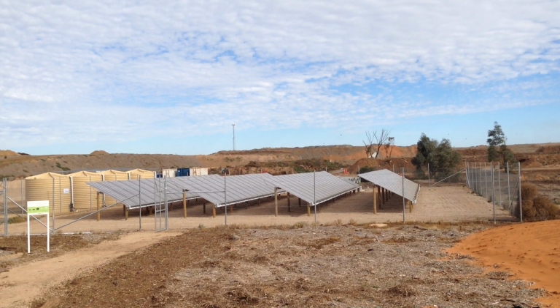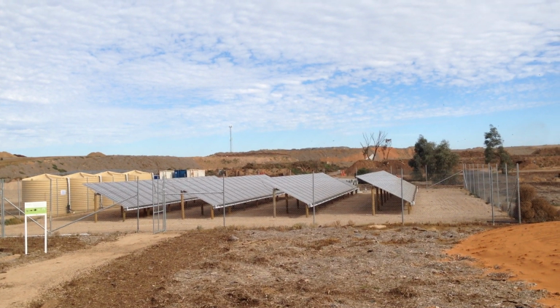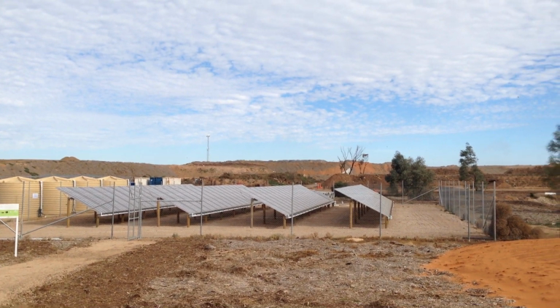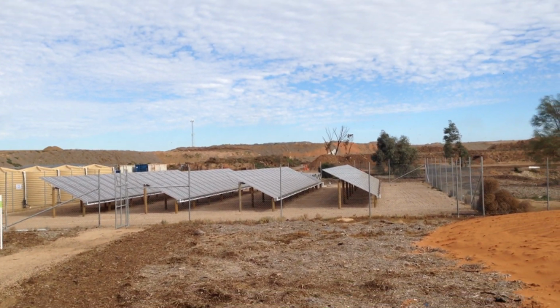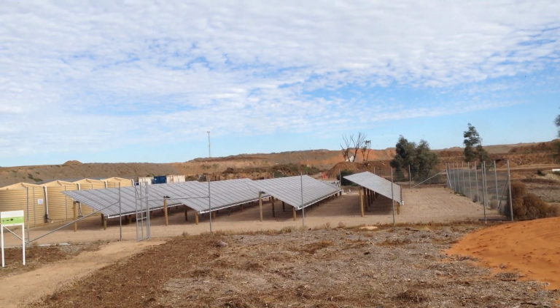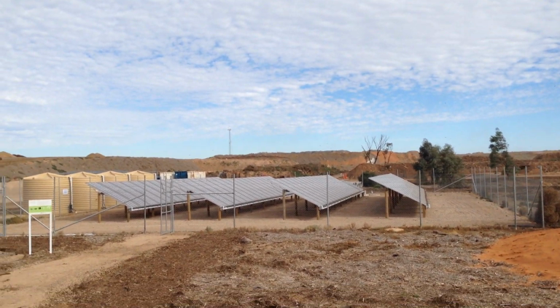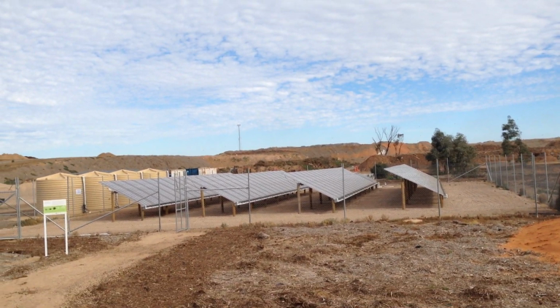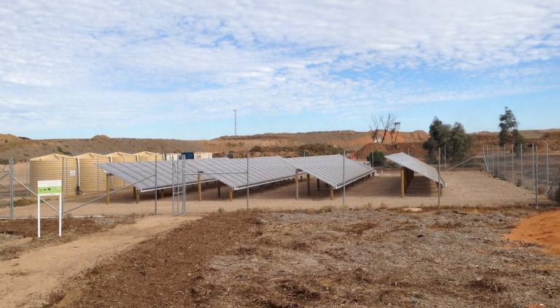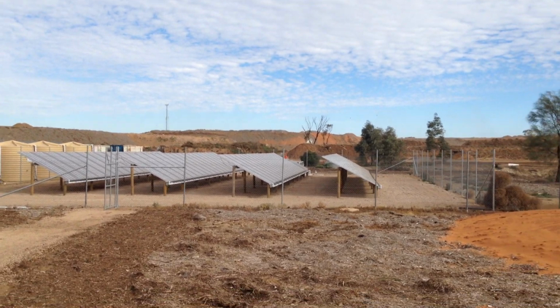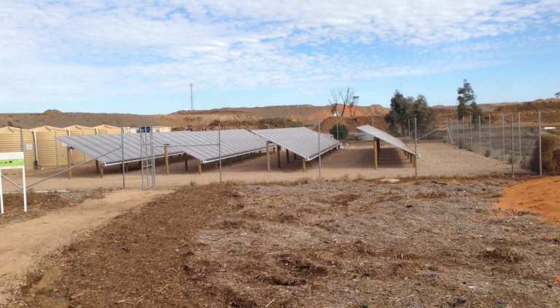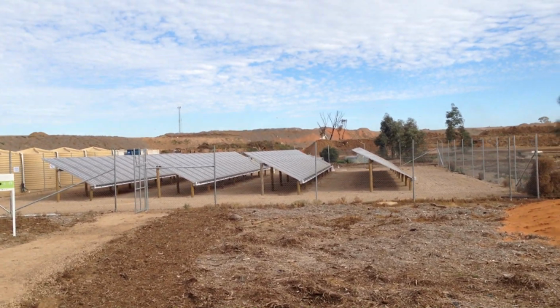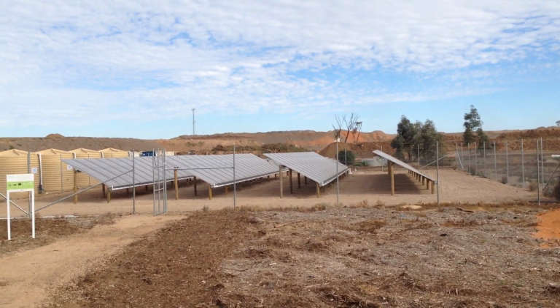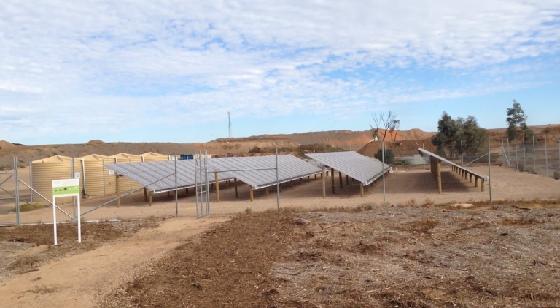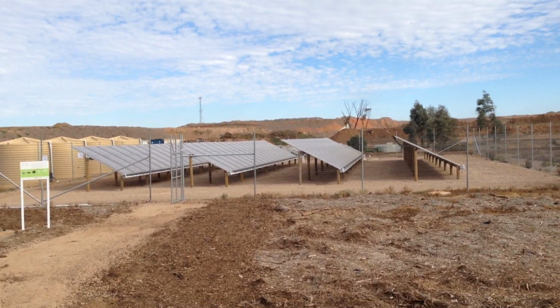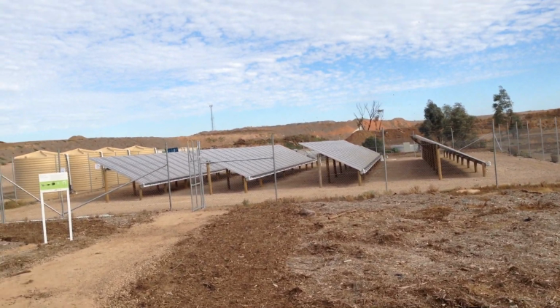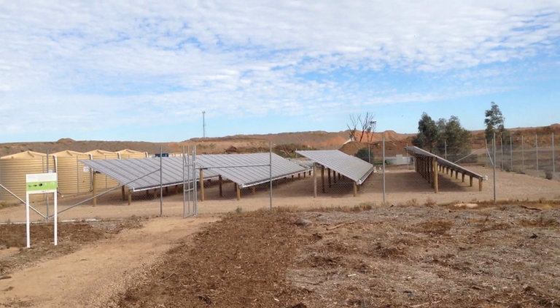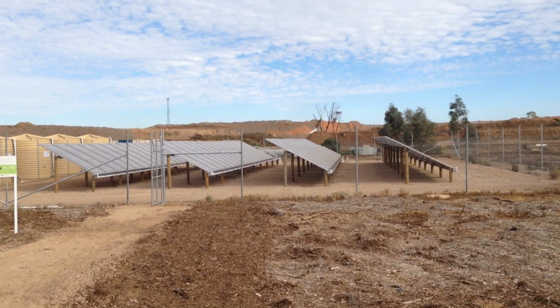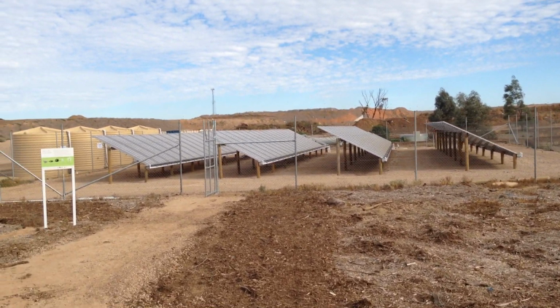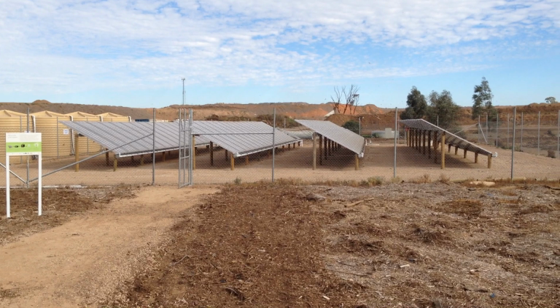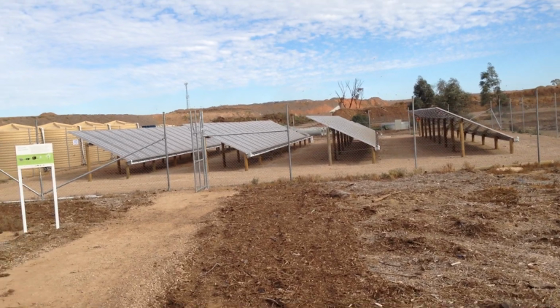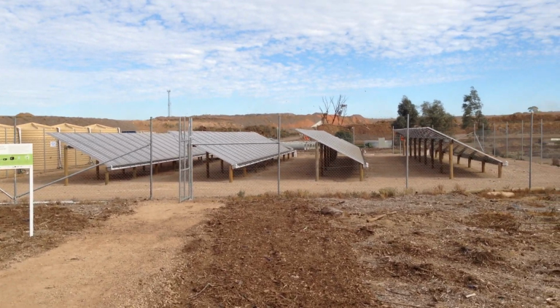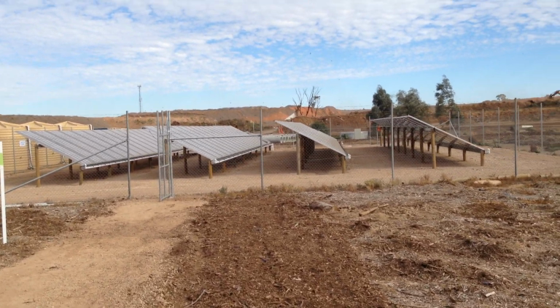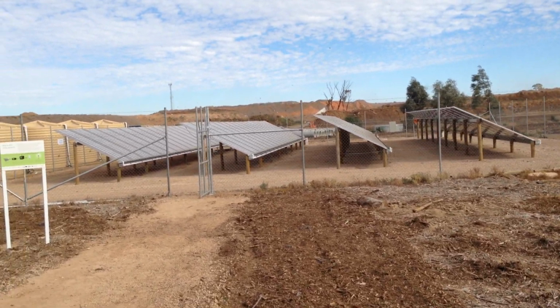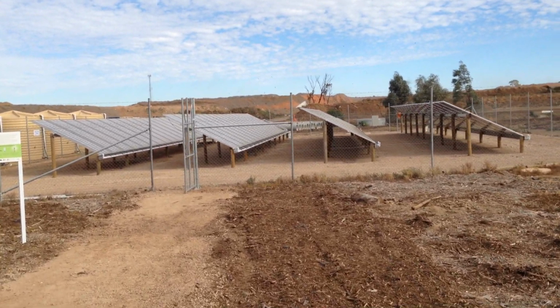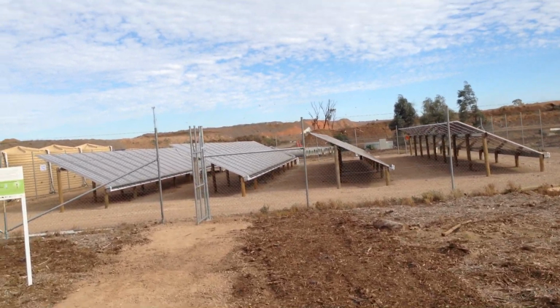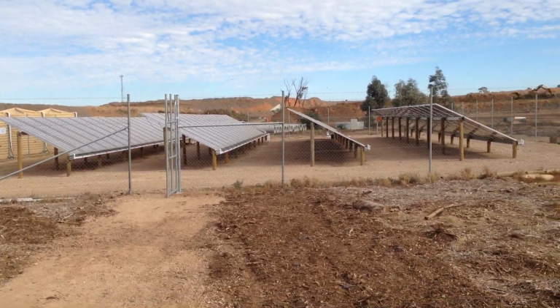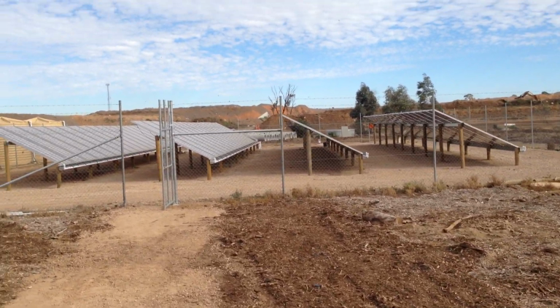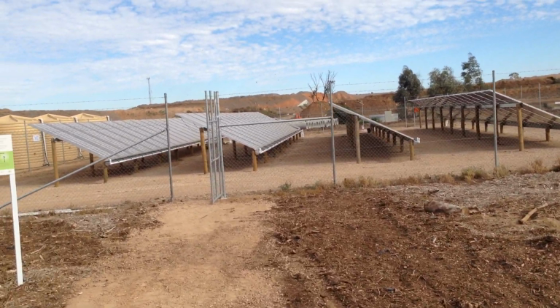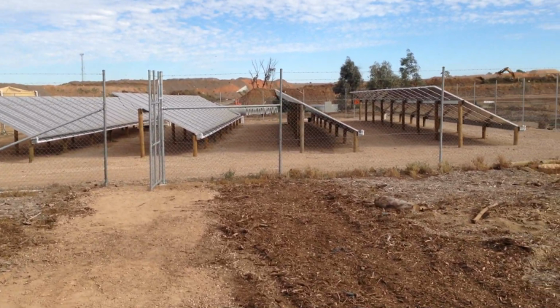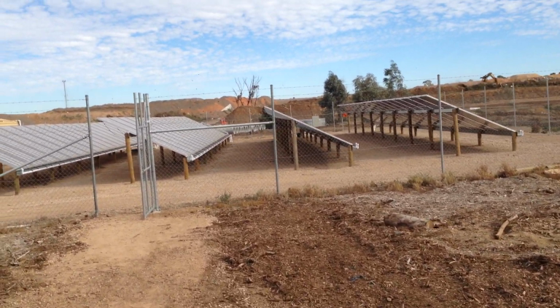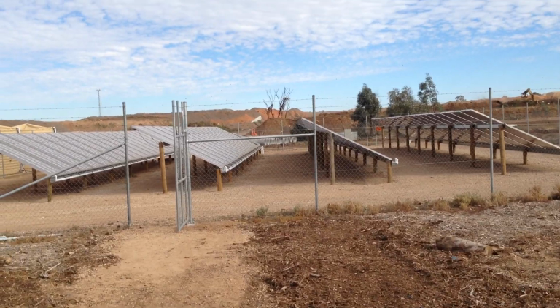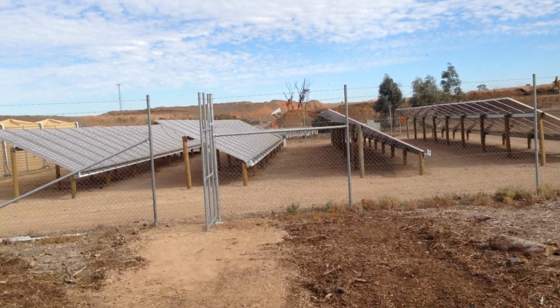Let's go down and have a look at this solar desalination system. It's got four rows of carousel units — a total of 70 carousel systems producing over 1,200 litres per day.